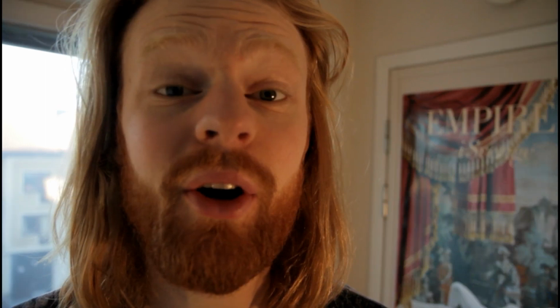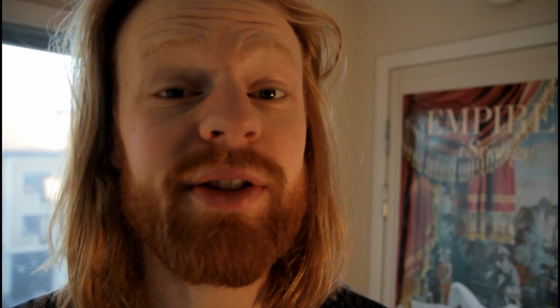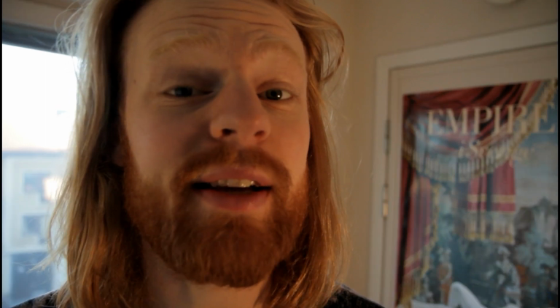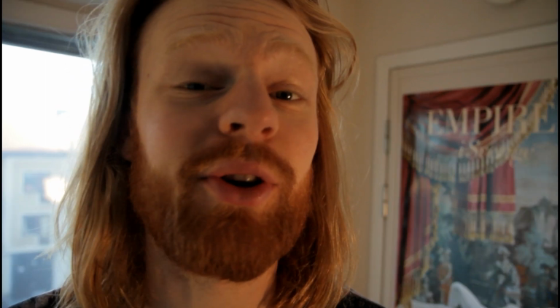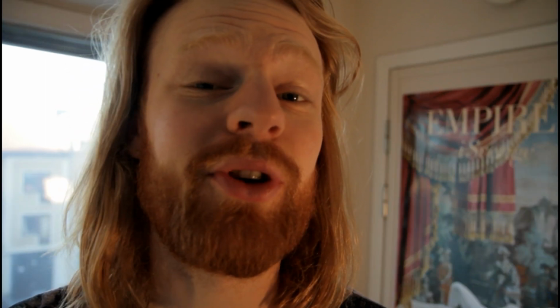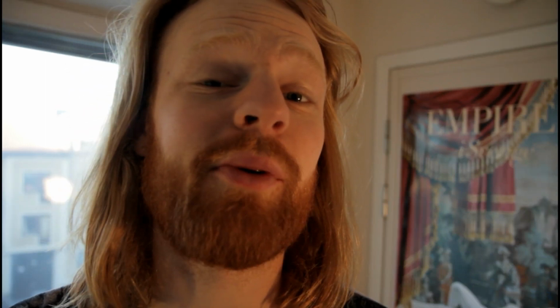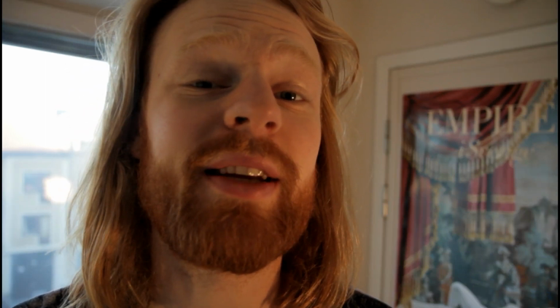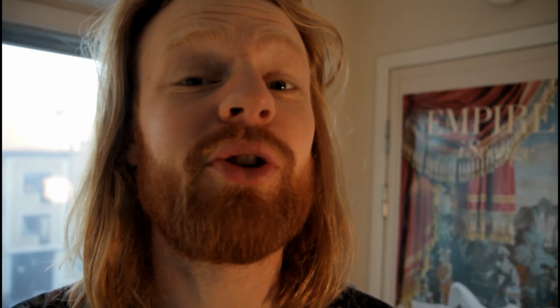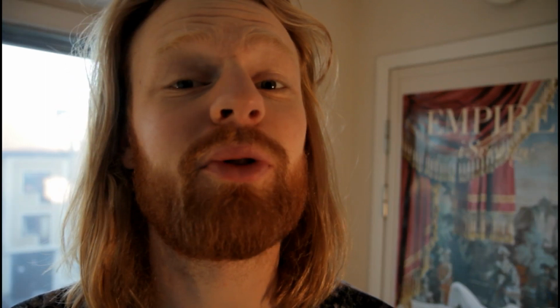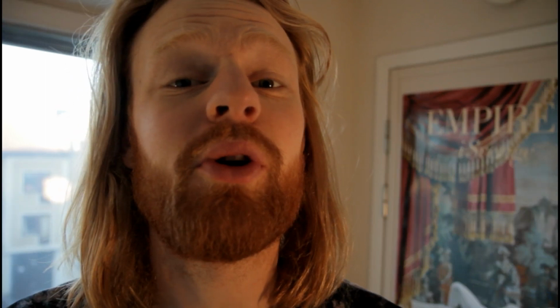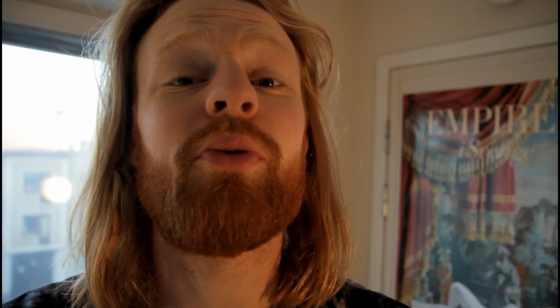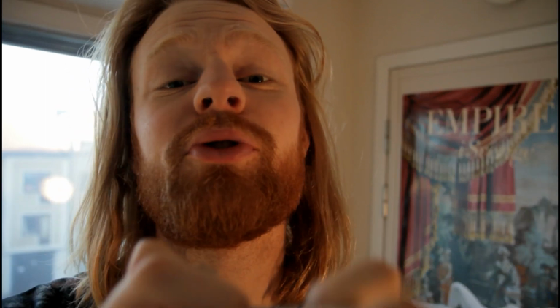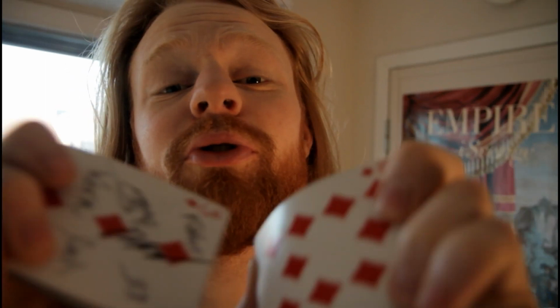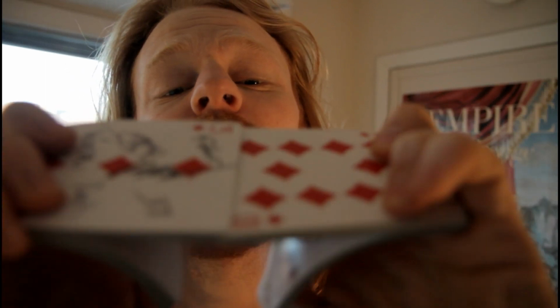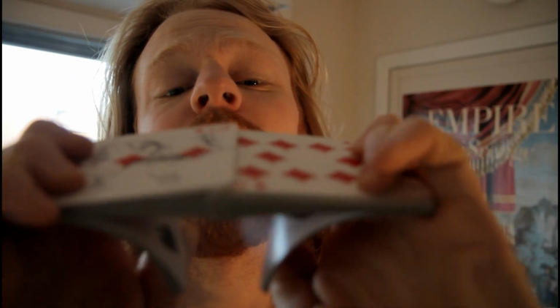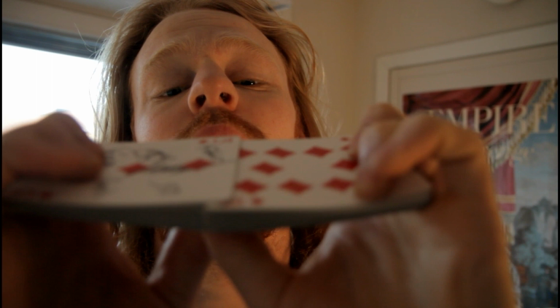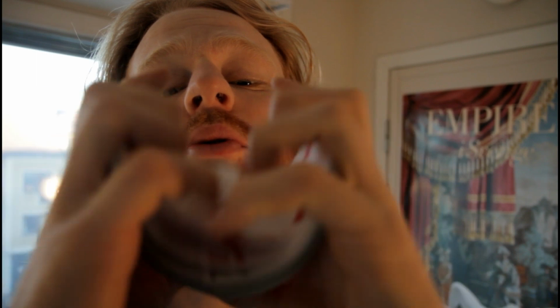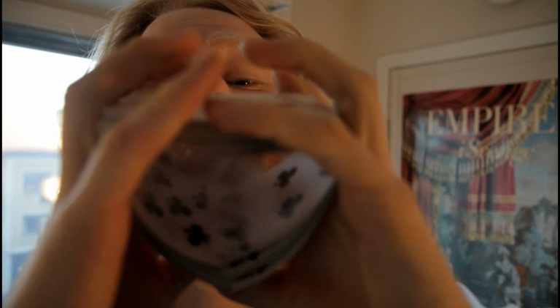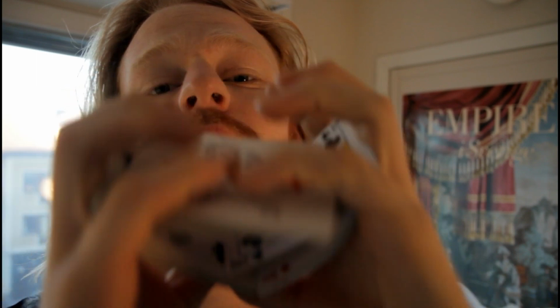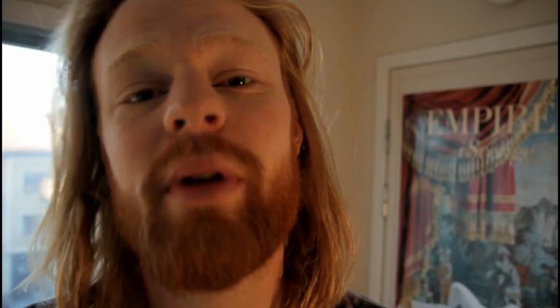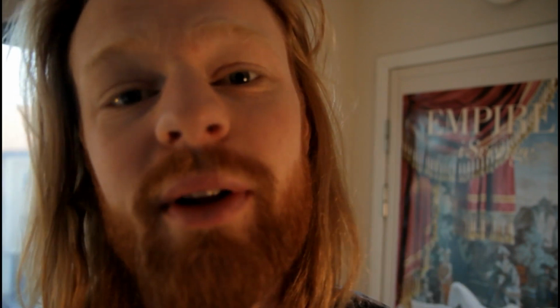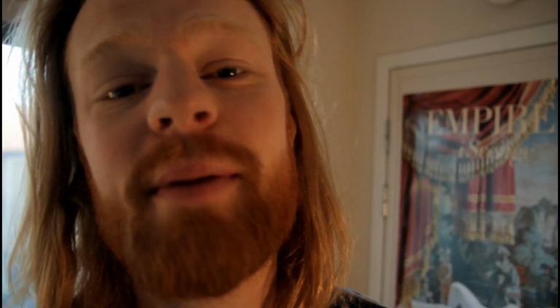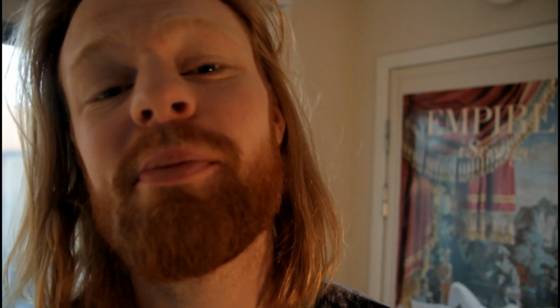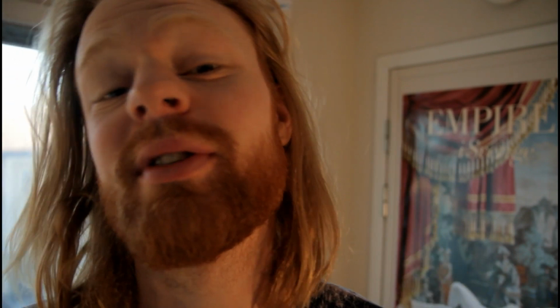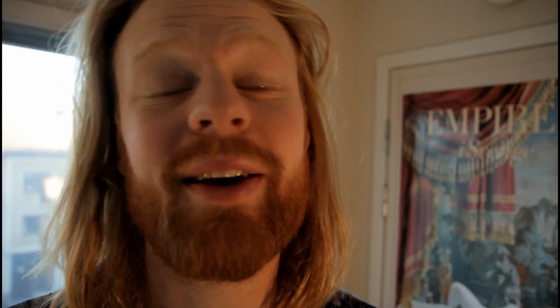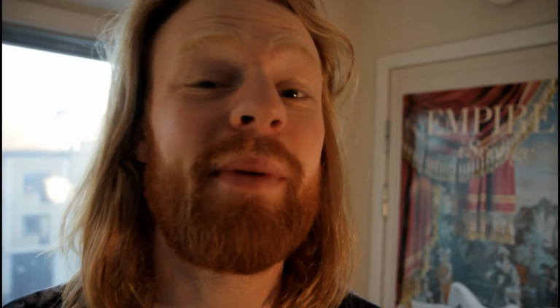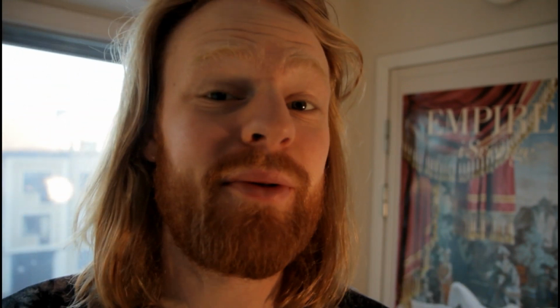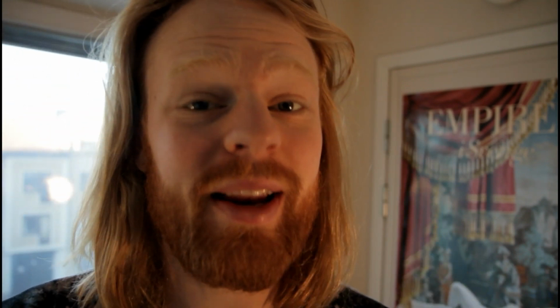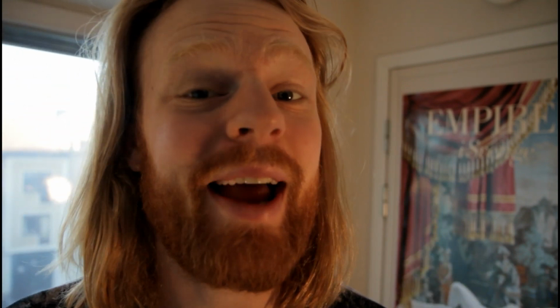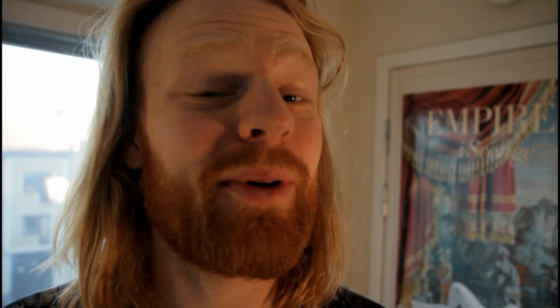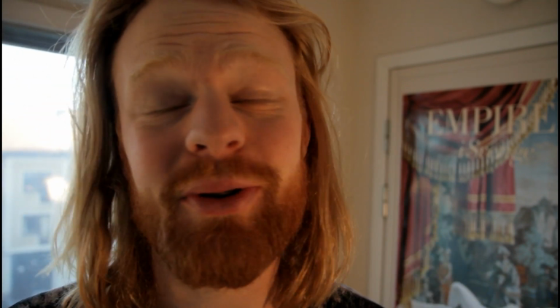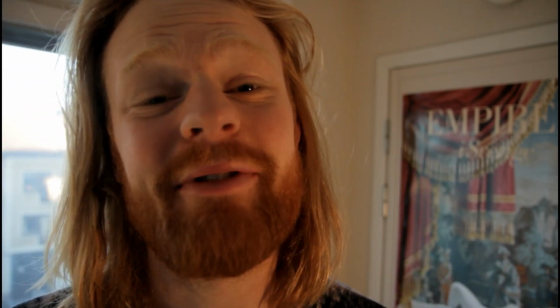Alright you guys, today I want to teach you how to riffle shuffle without a table, because it can come in really handy when you don't have one.